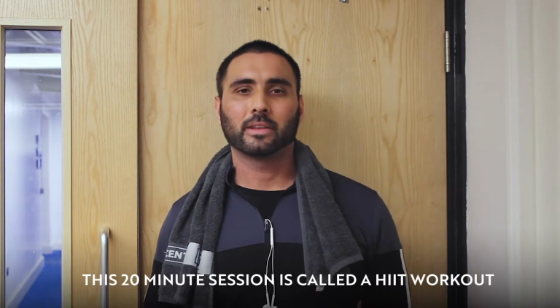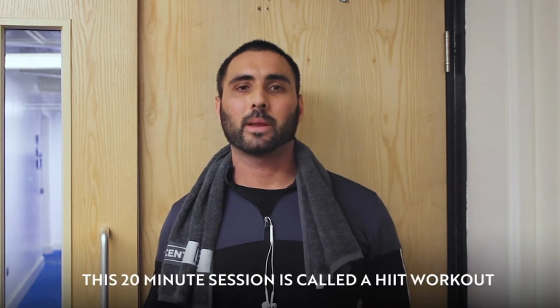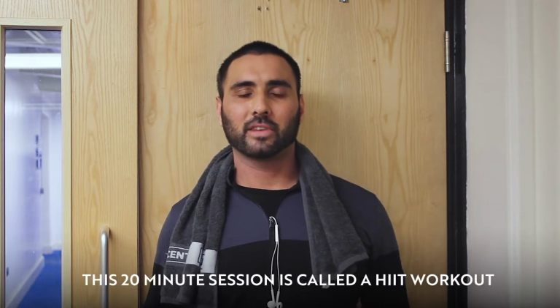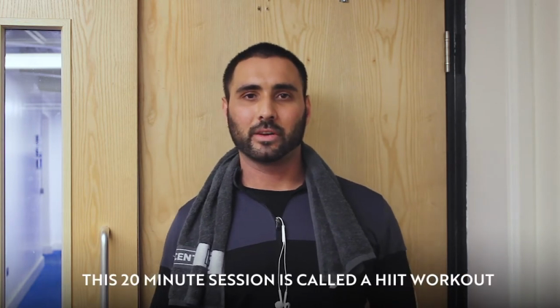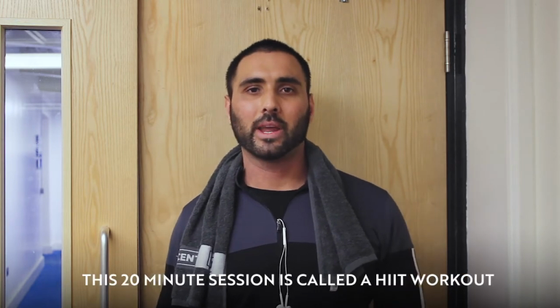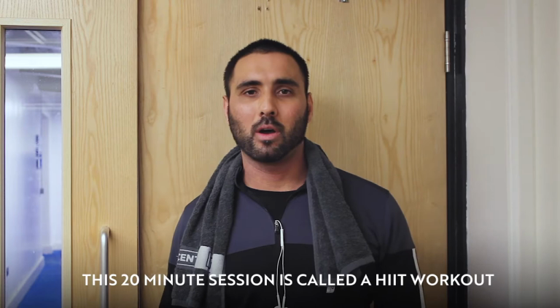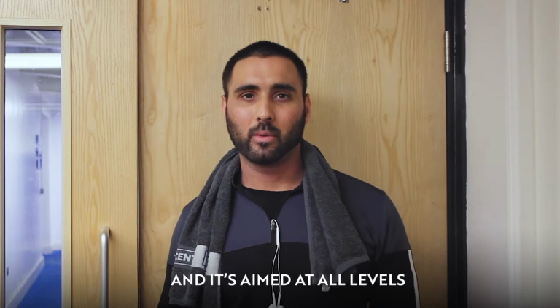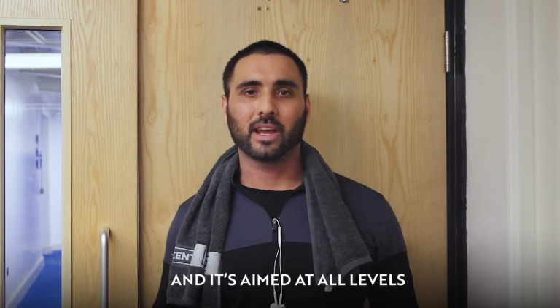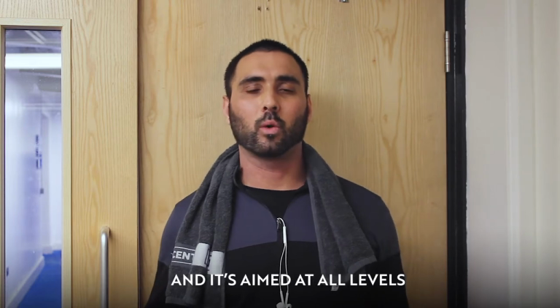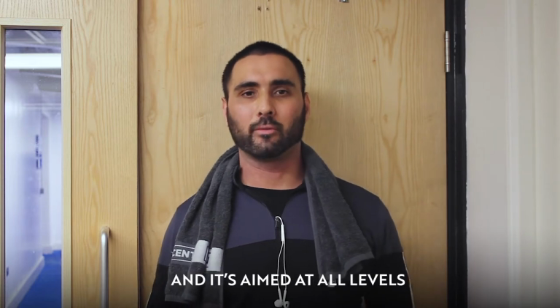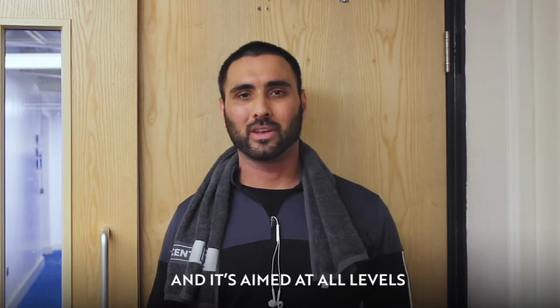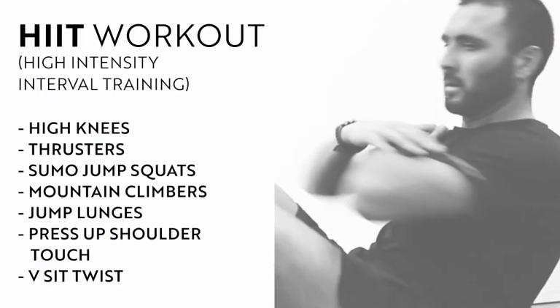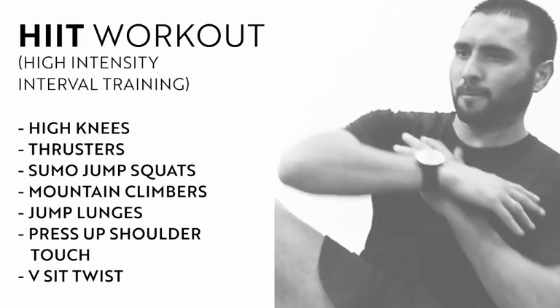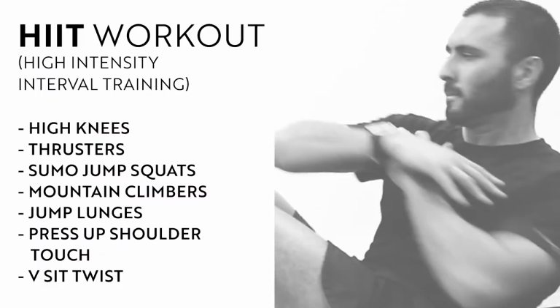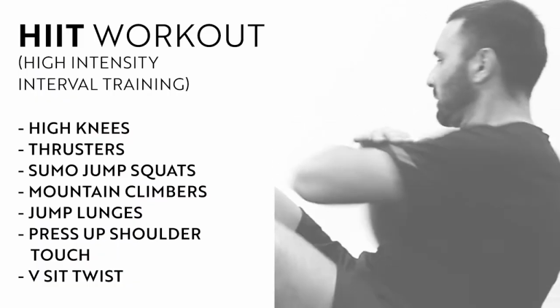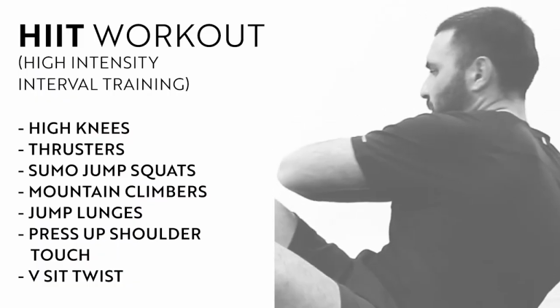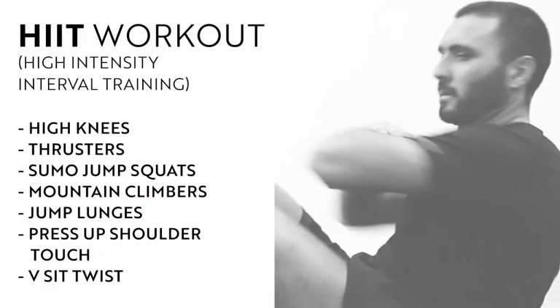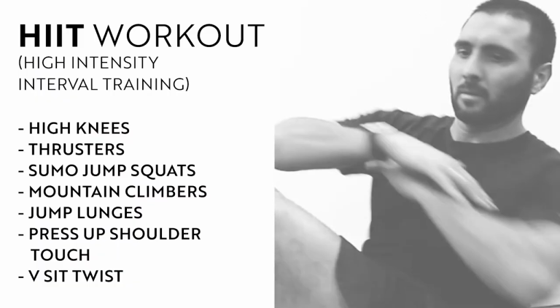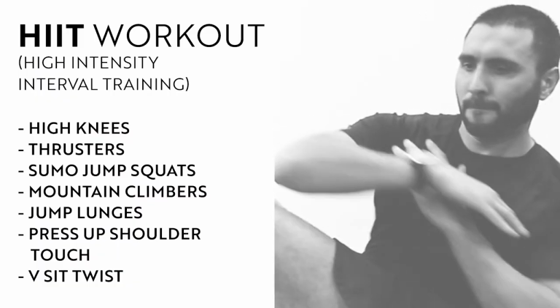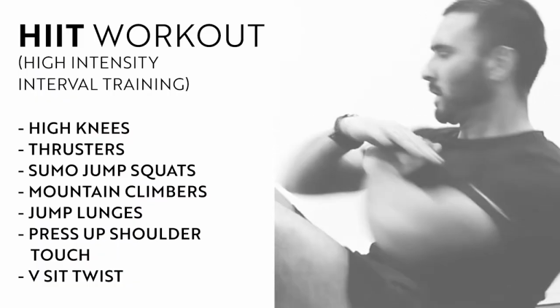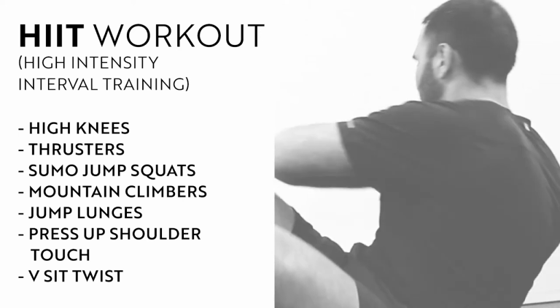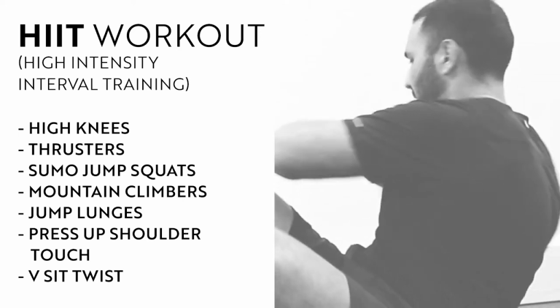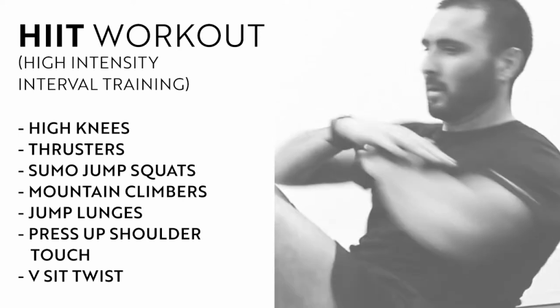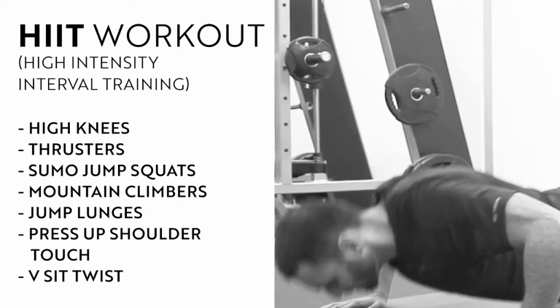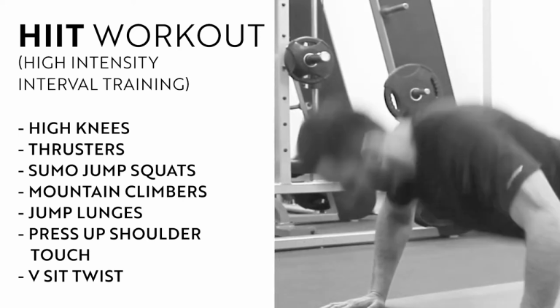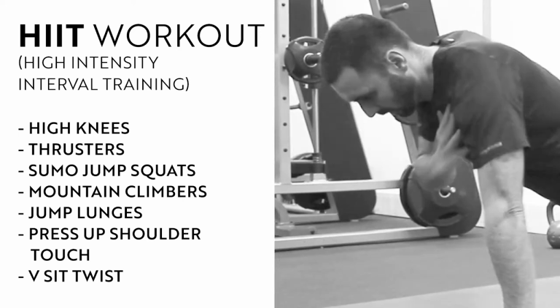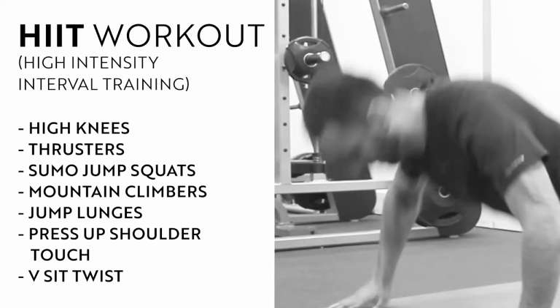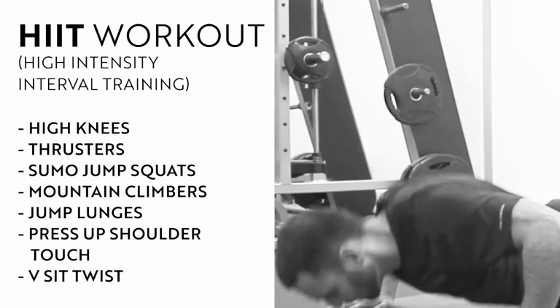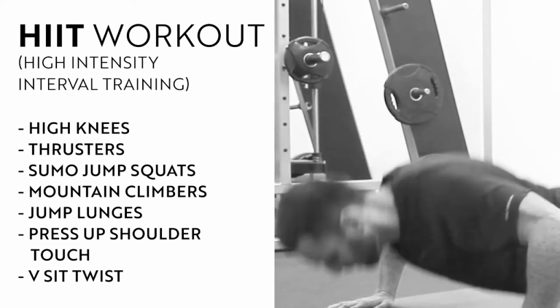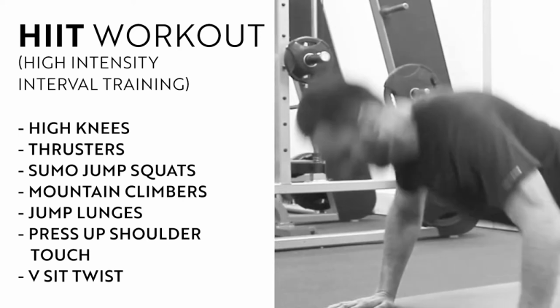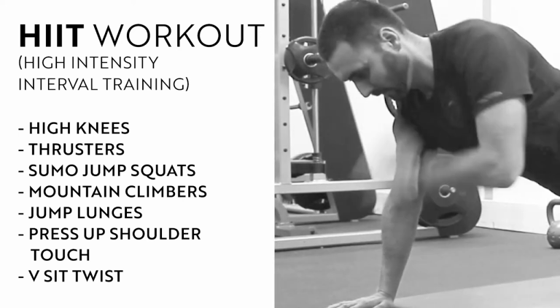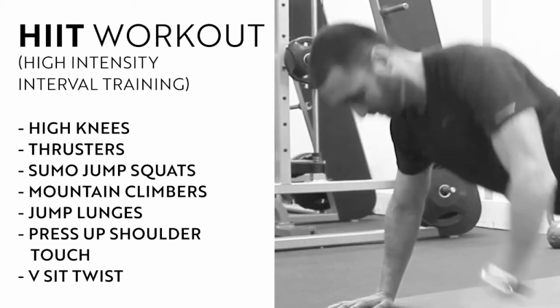This 20-minute session is called a HIIT workout and it's aimed at all levels. I want you to complete as many rounds in 20 minutes of the exercises I'm going to take you through, and log it down. Next time you do it, I want you to try and beat your record.